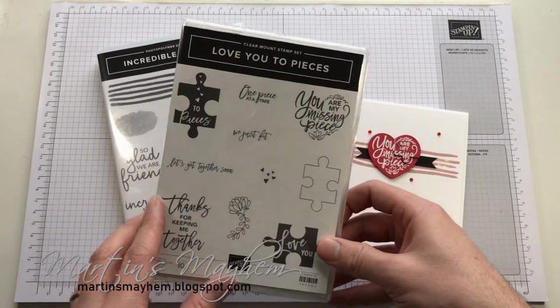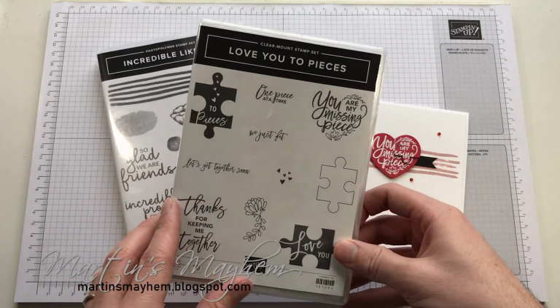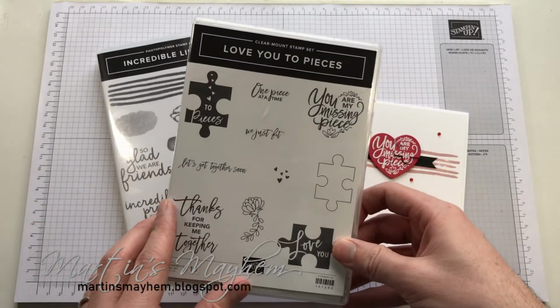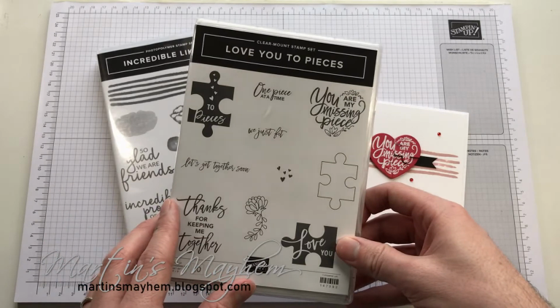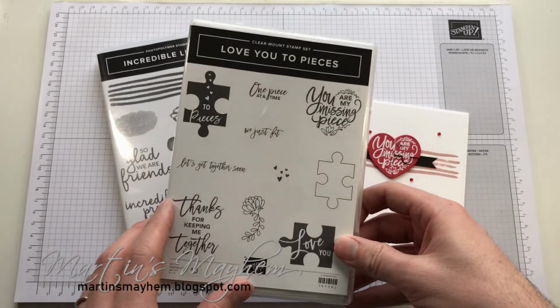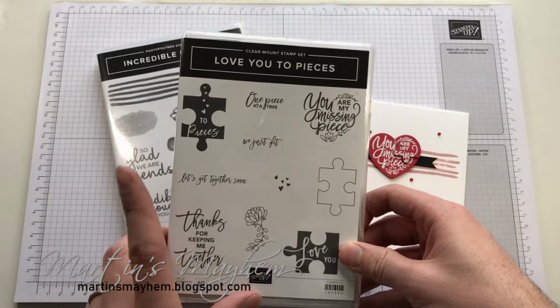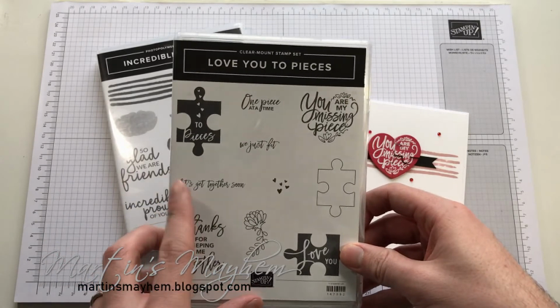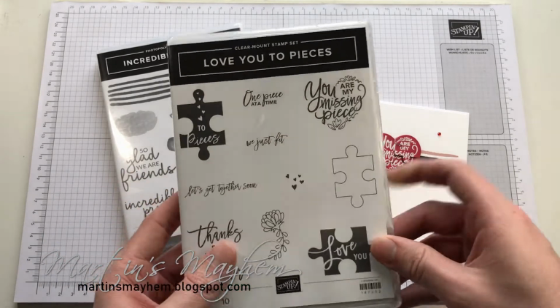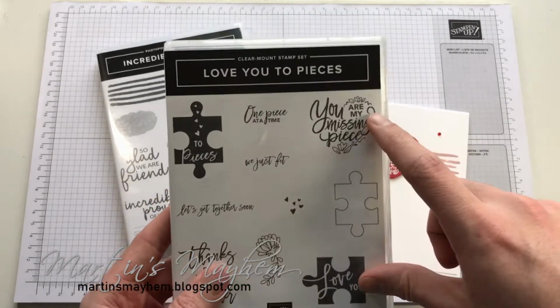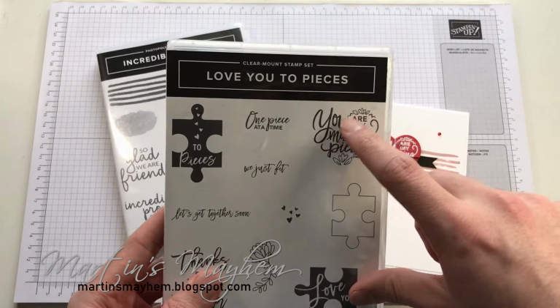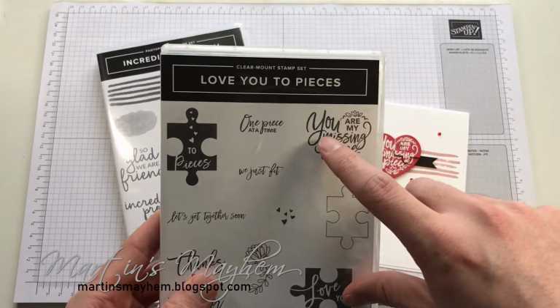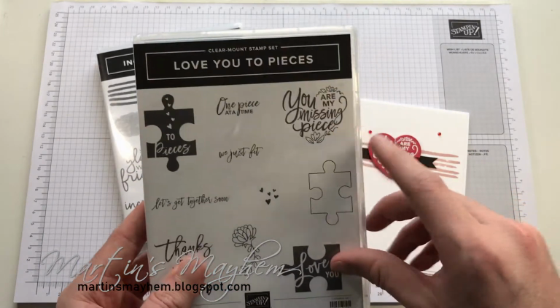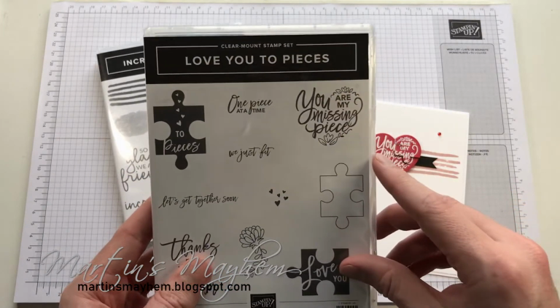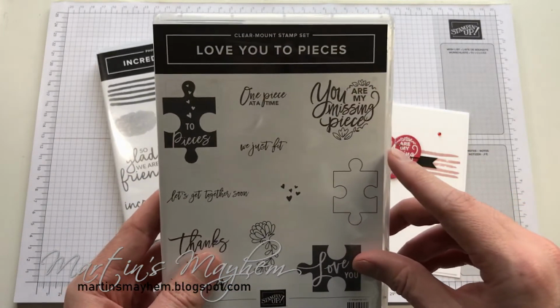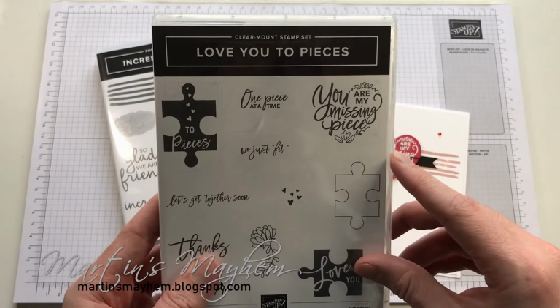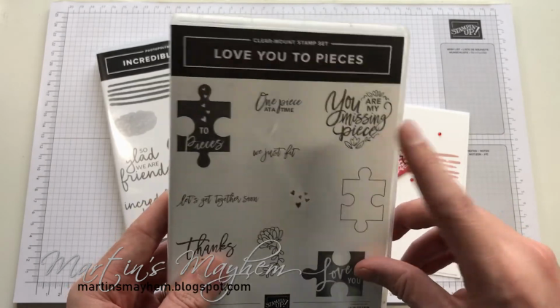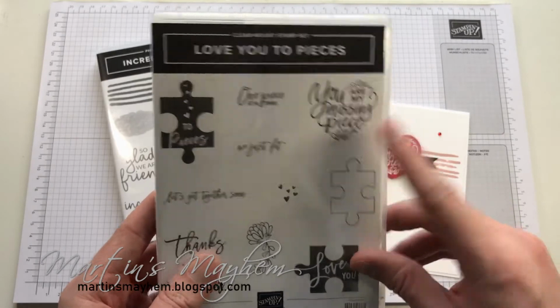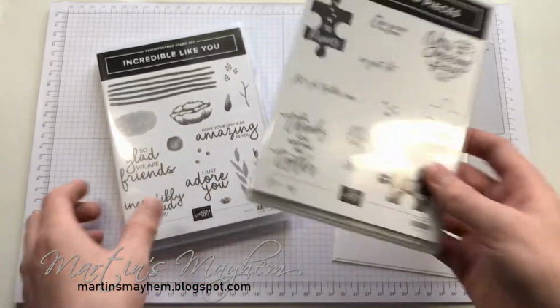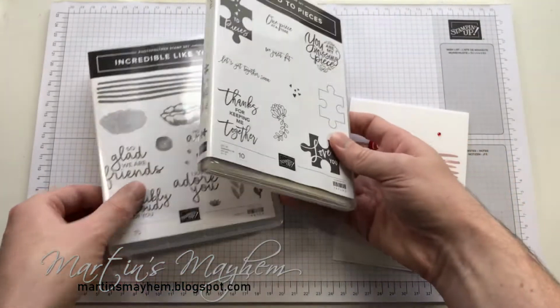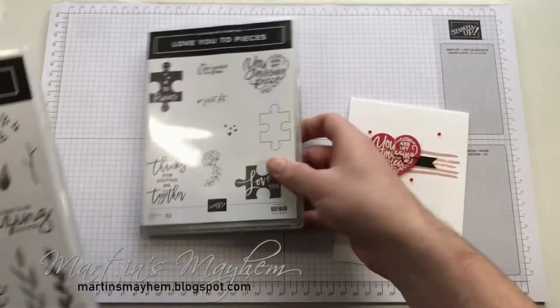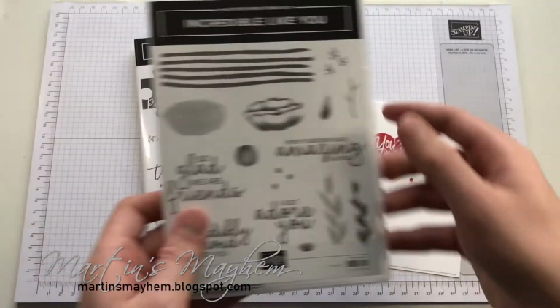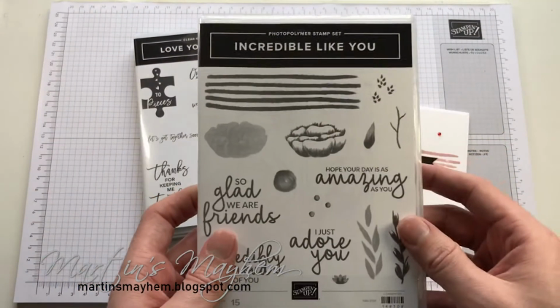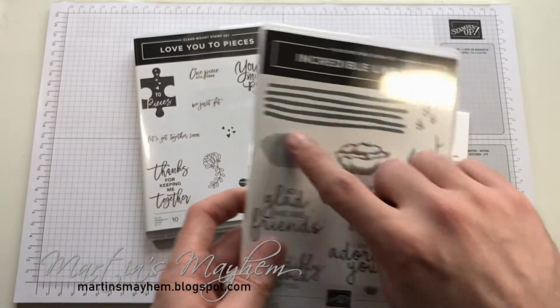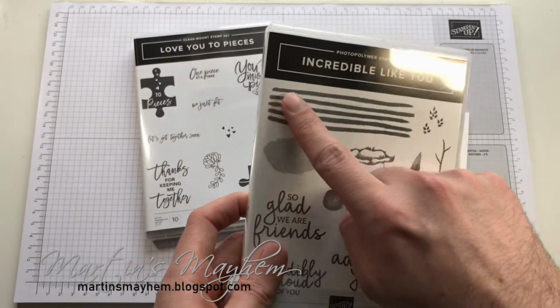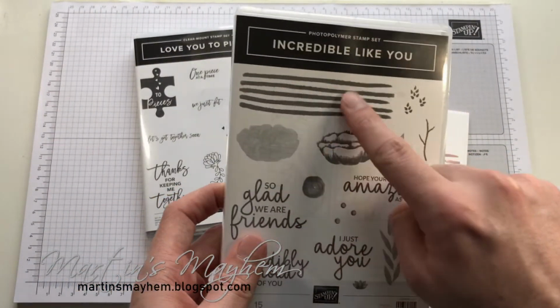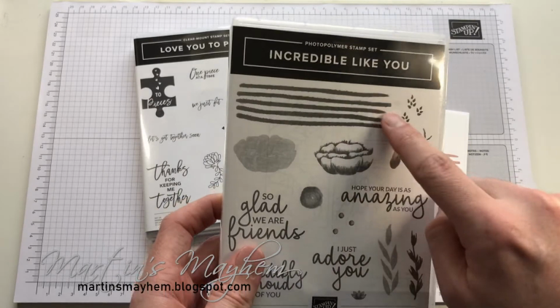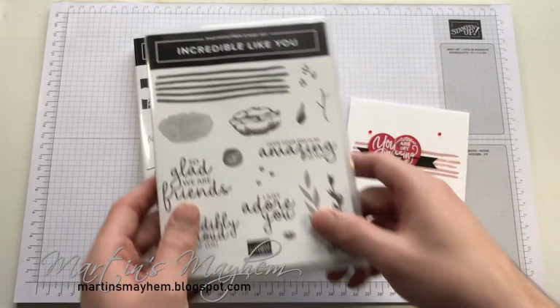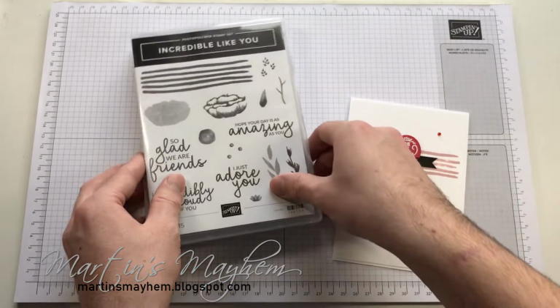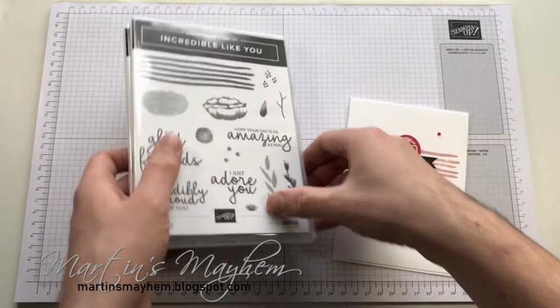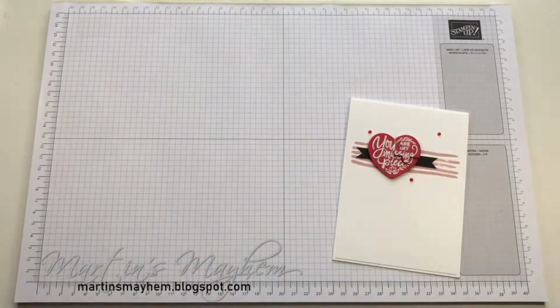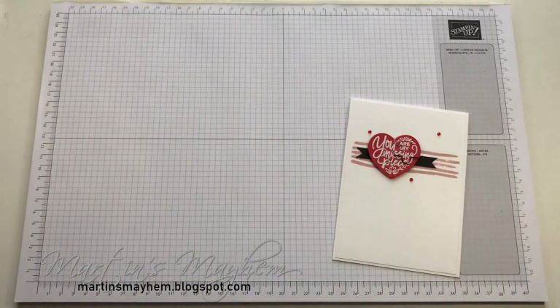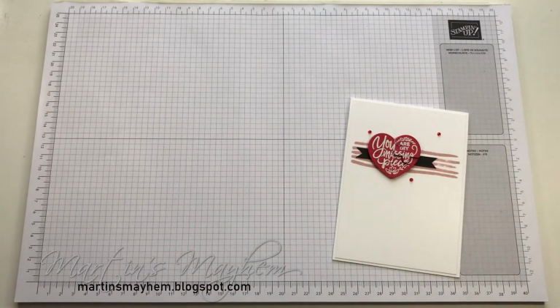The stamp sets we're going to be using is 'Love You to Pieces'. We're going to use this heart which is 'You Are My Missing Piece', as well as 'It'd Be Incredible Like You' just for this little line accent. So let's move them out of the way.